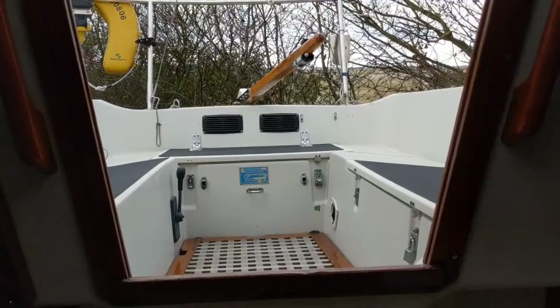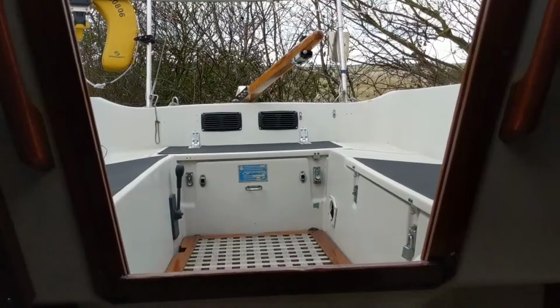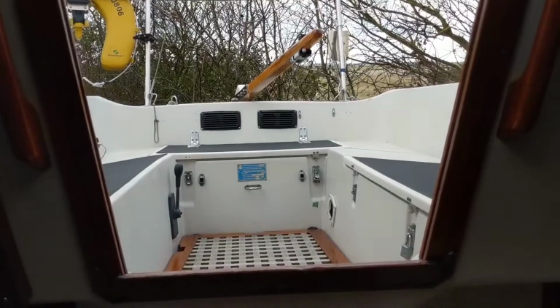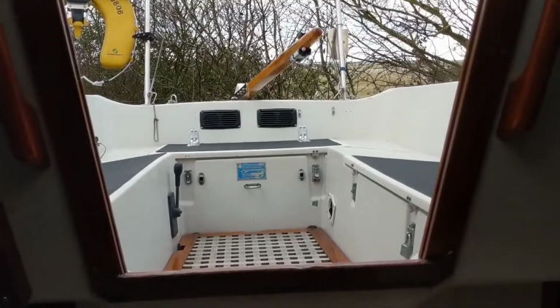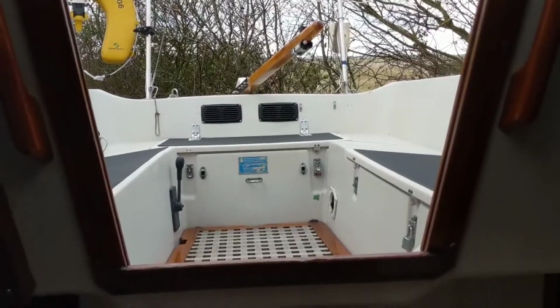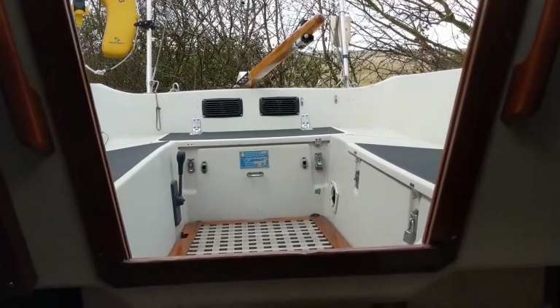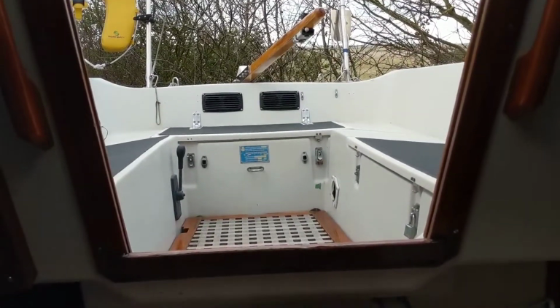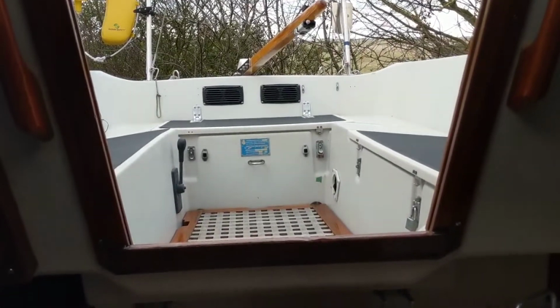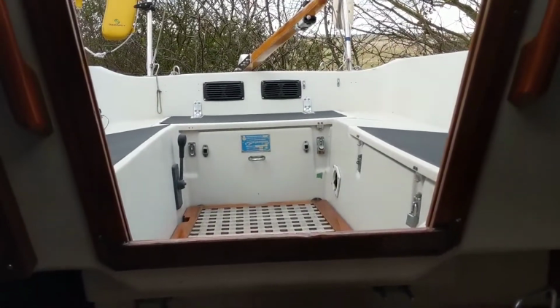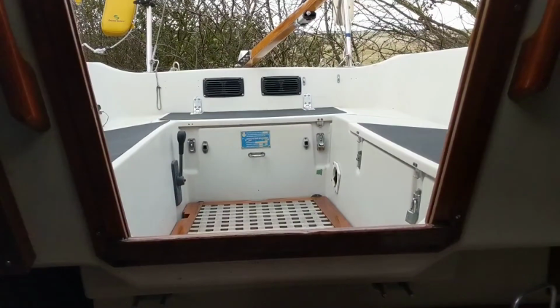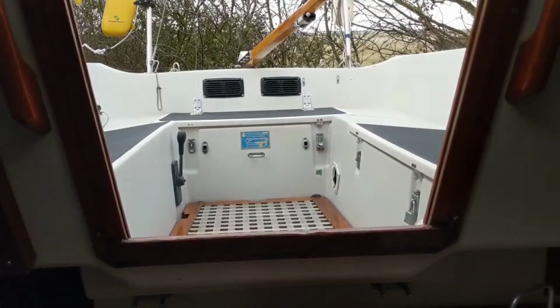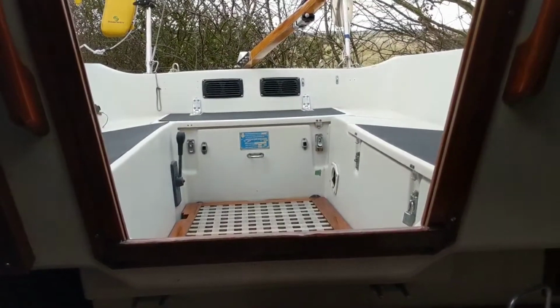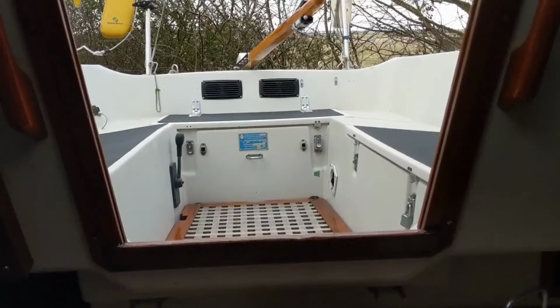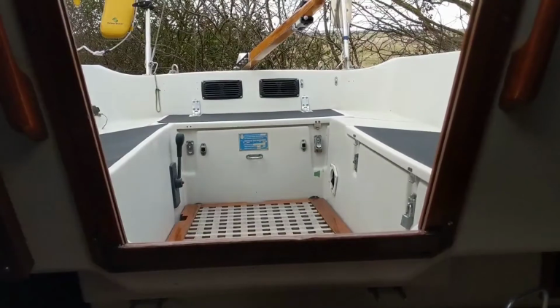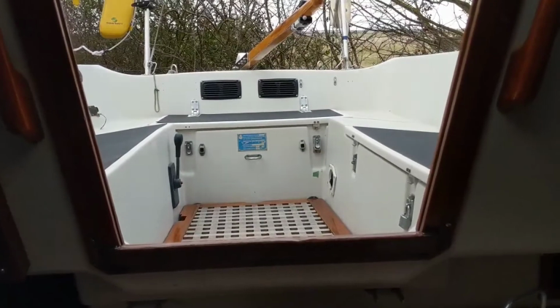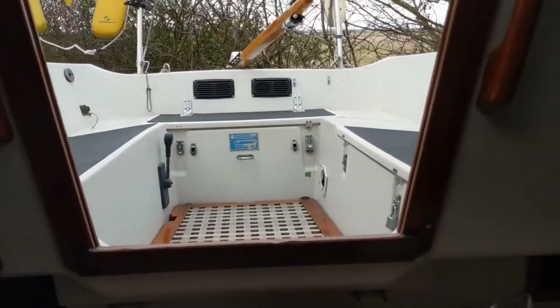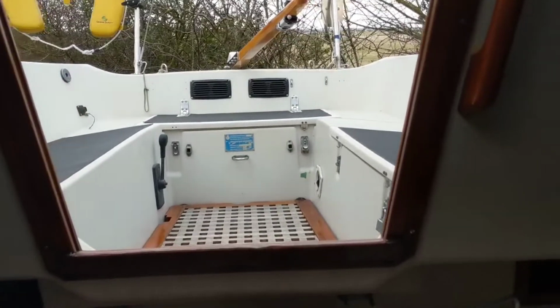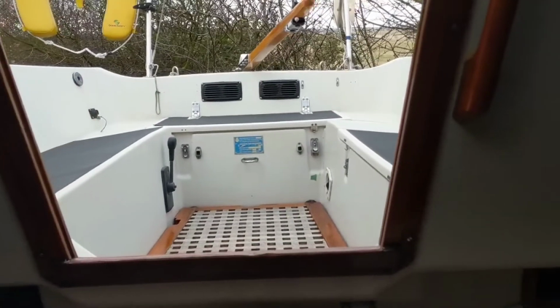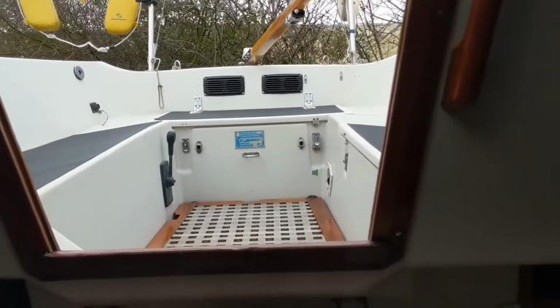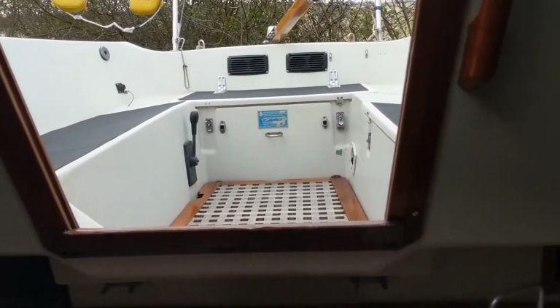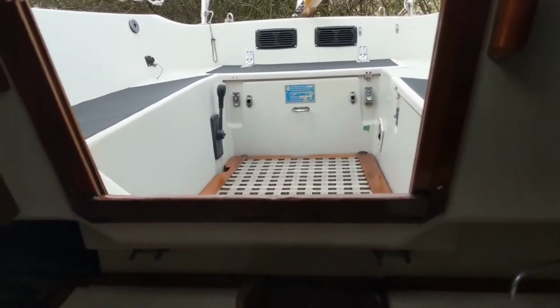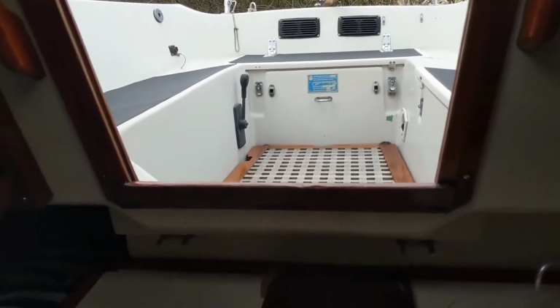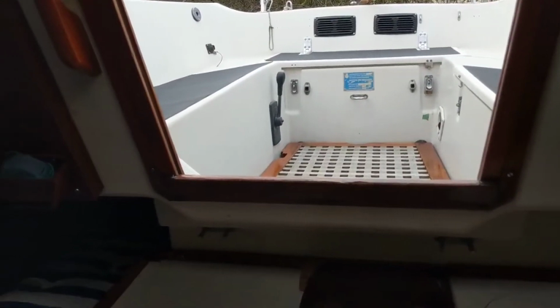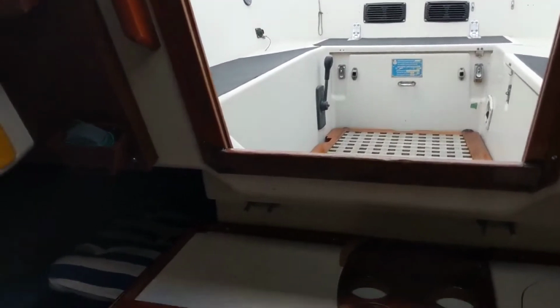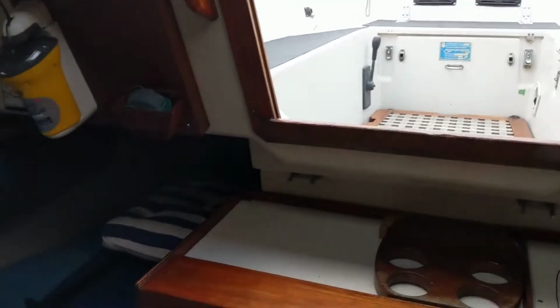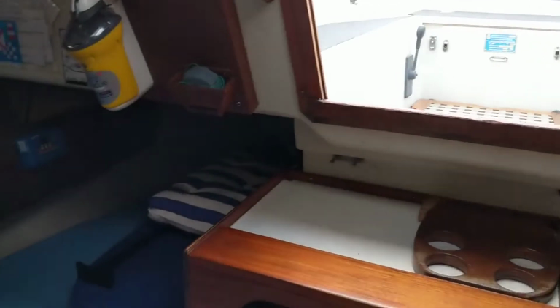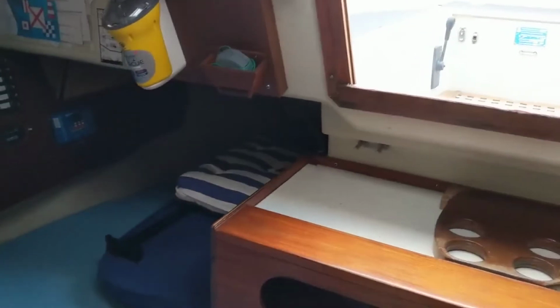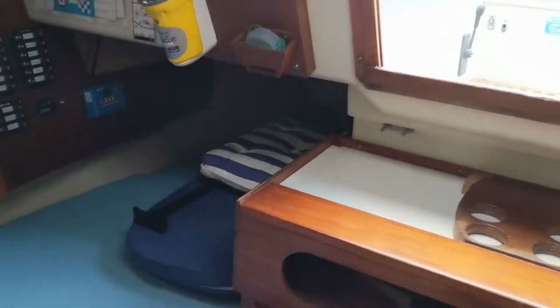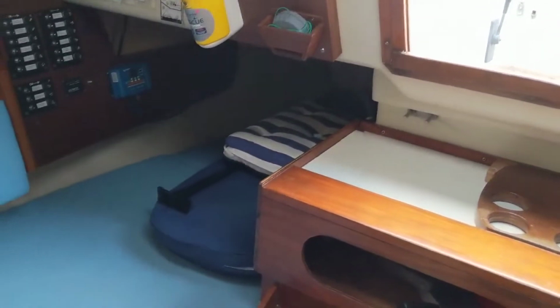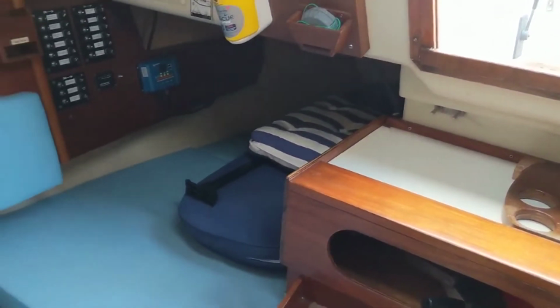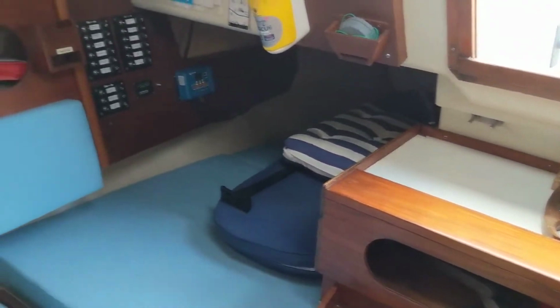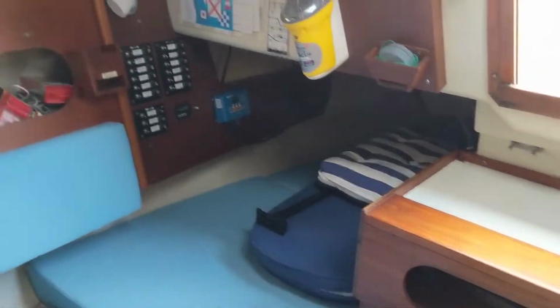Hello, this is Jane for Boatshed Essex on board the Maxi 84 that we've got currently advertised with an interior video. A very nicely presented boat, very tidy.